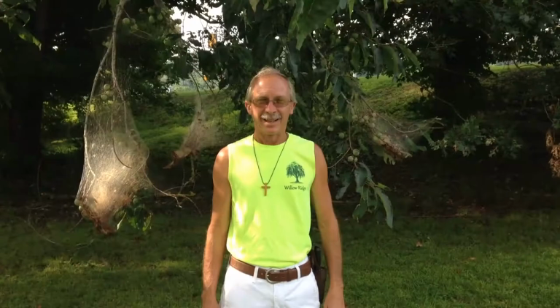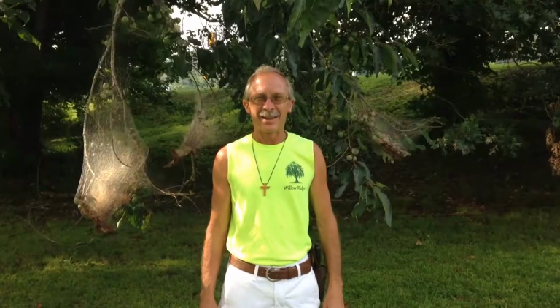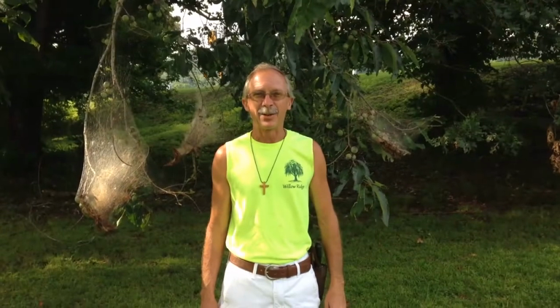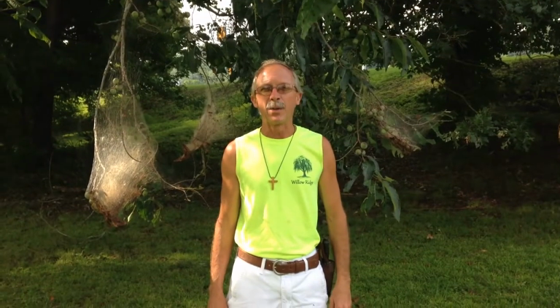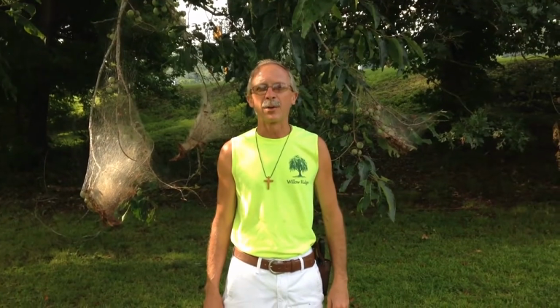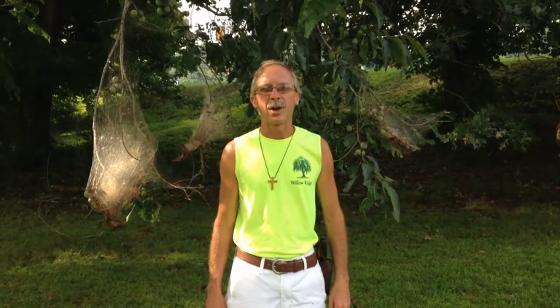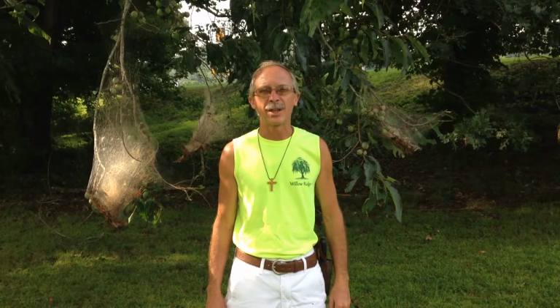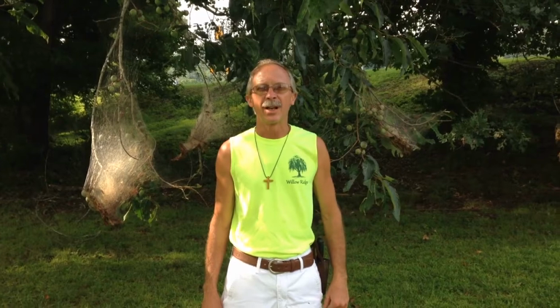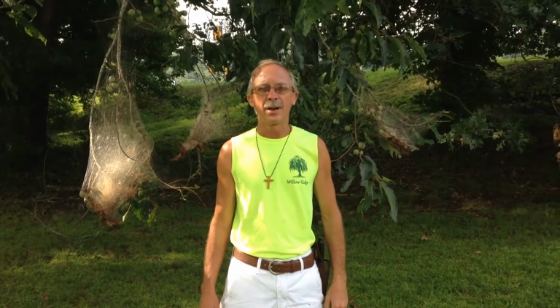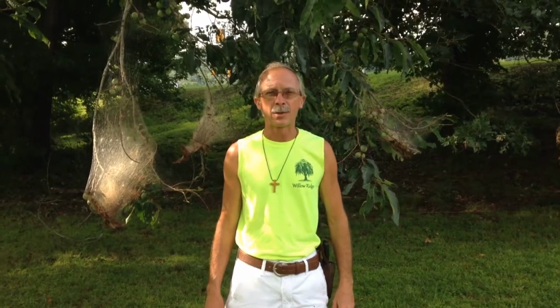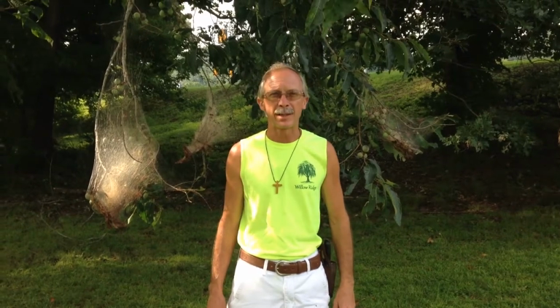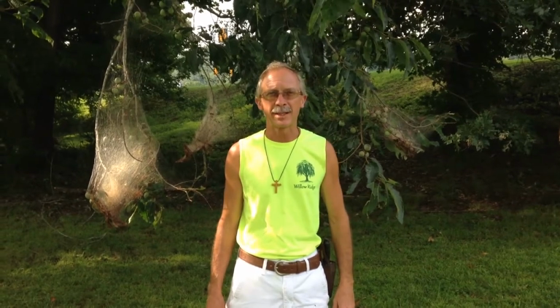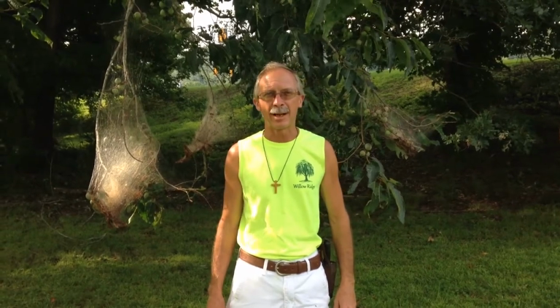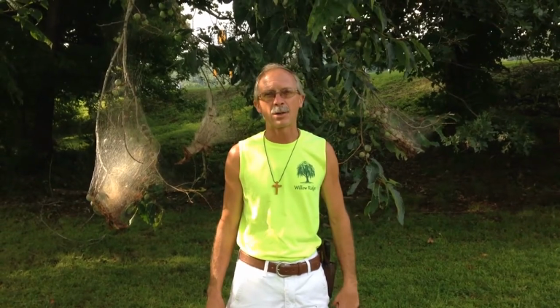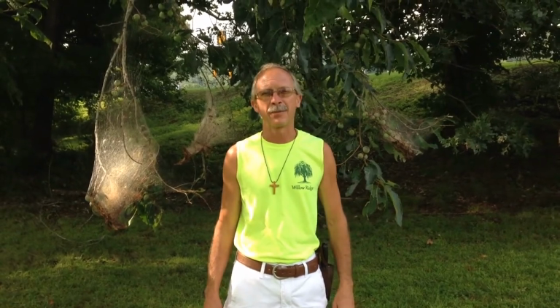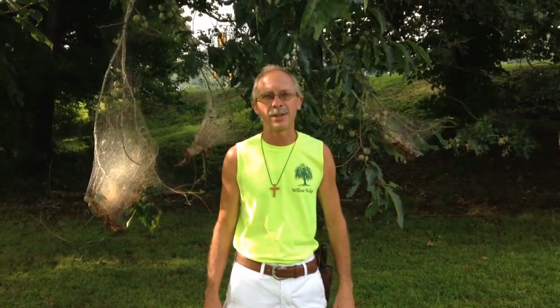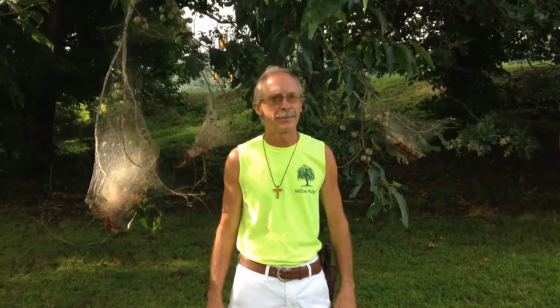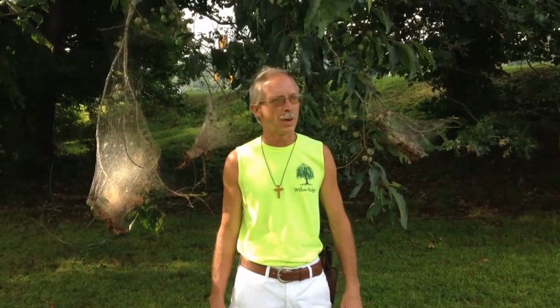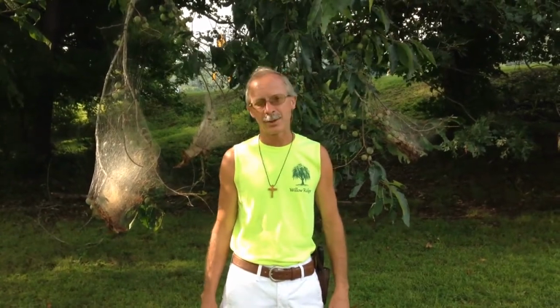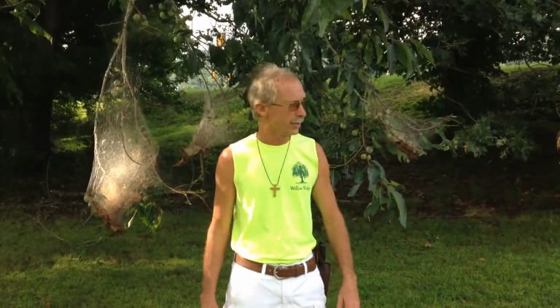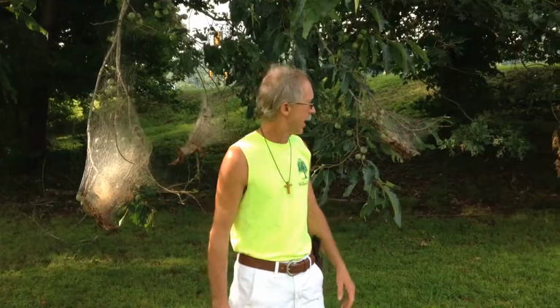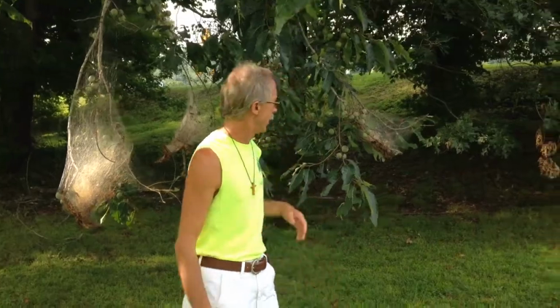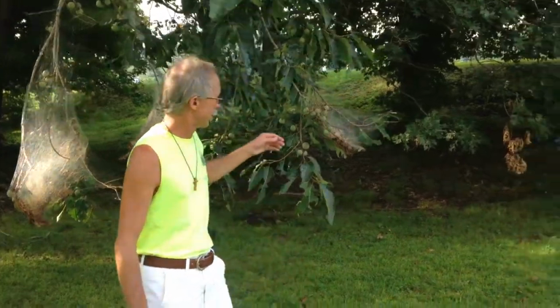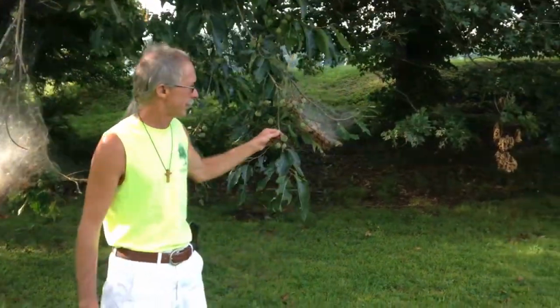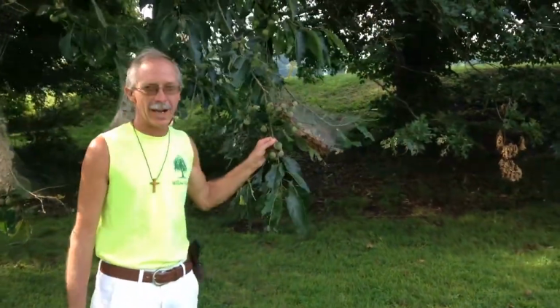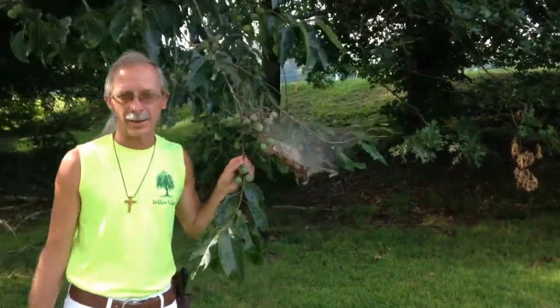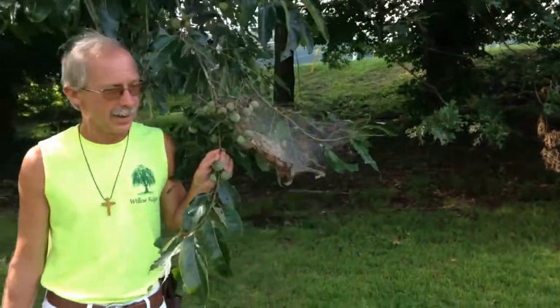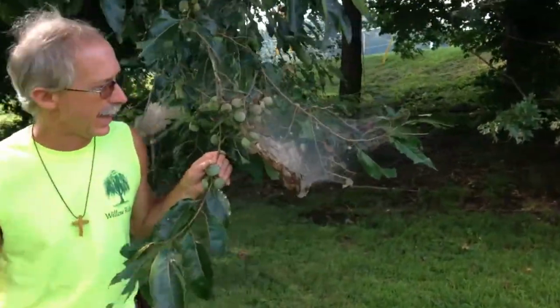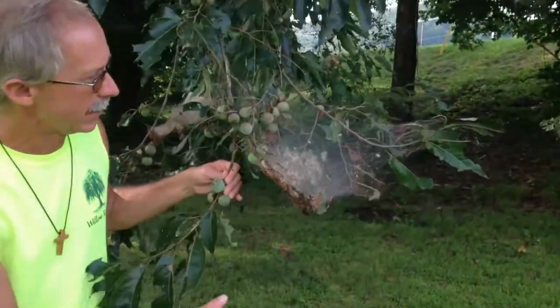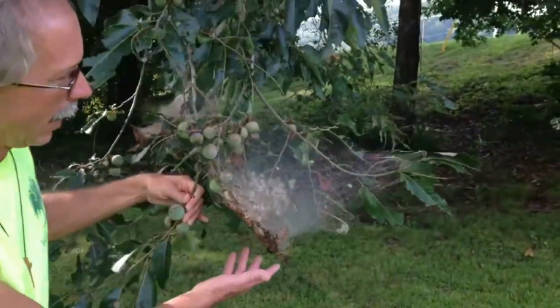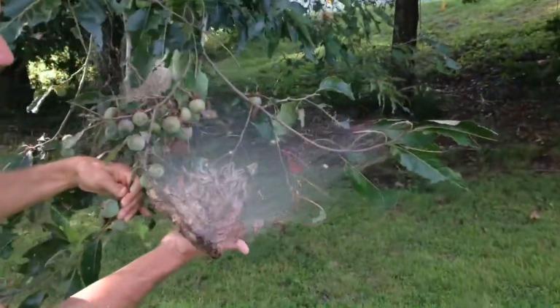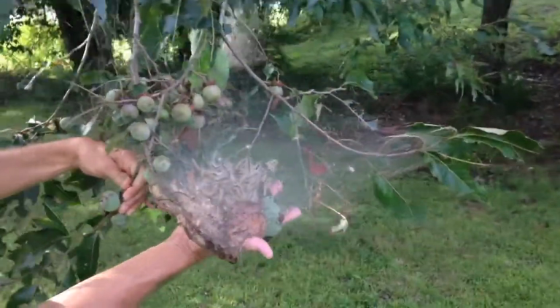Hi there, Greg at Willow Ridge Garden Center here in Oliver Springs, Tennessee, right across from the Food City. We're at my church and there's a persimmon tree out here that has fall web worms.